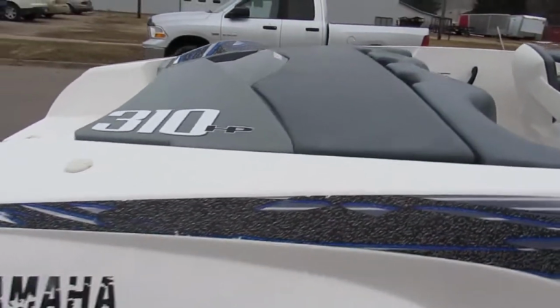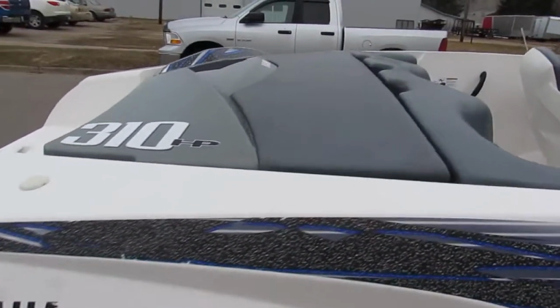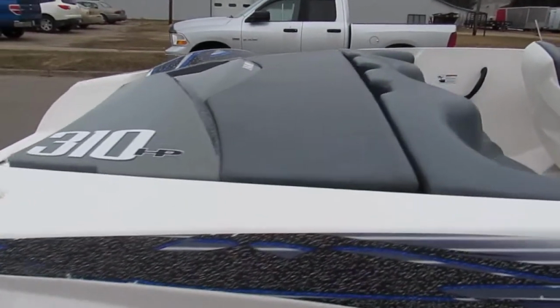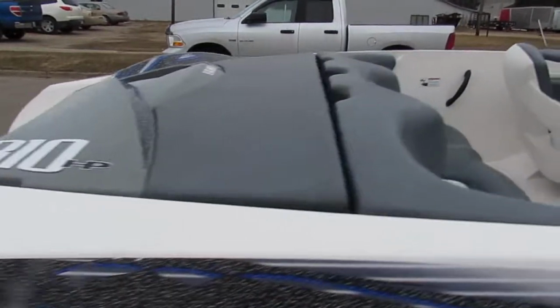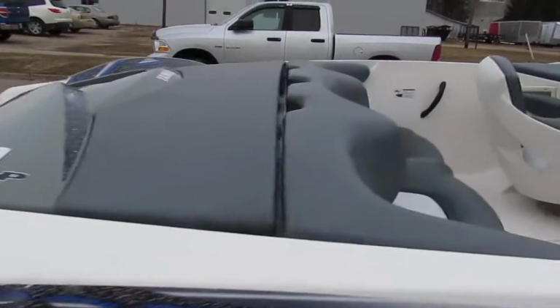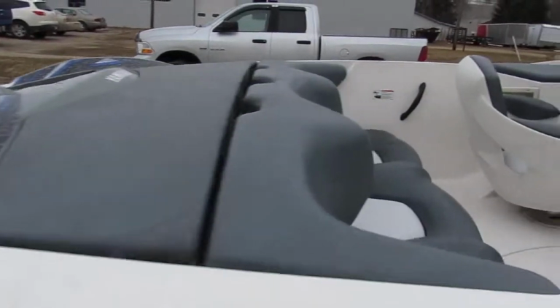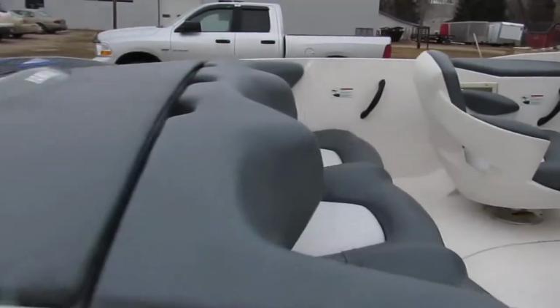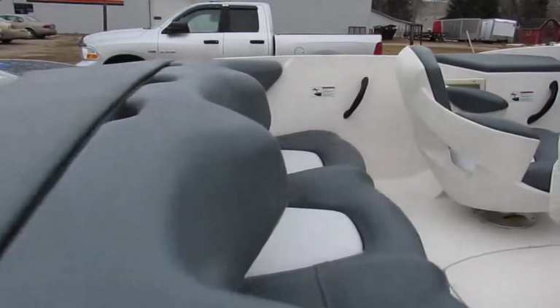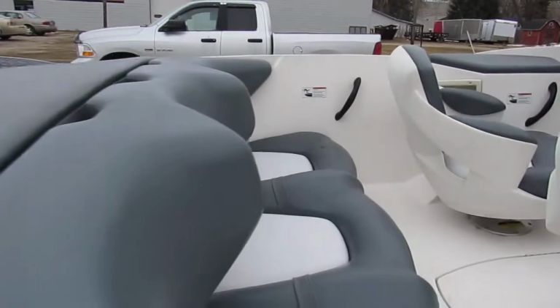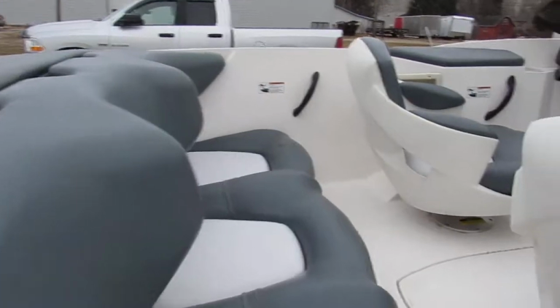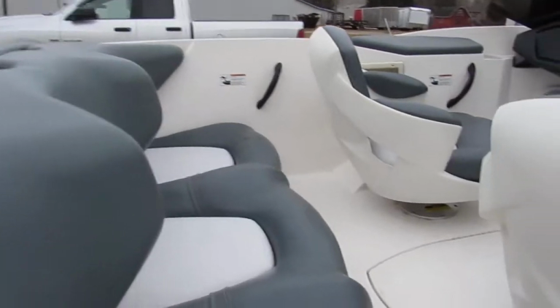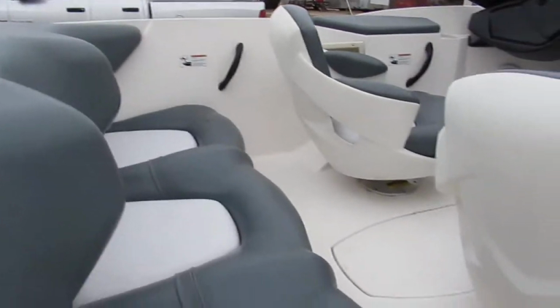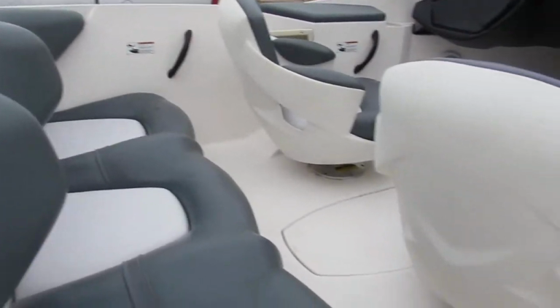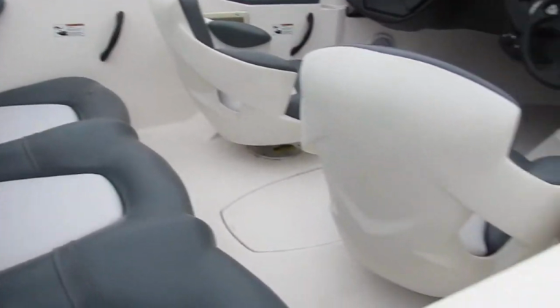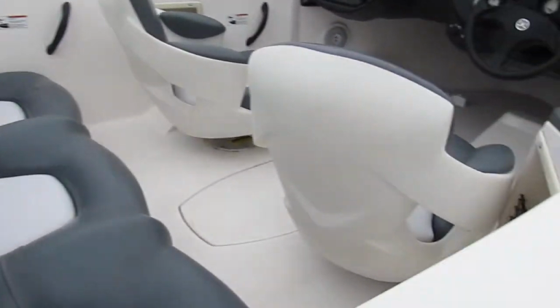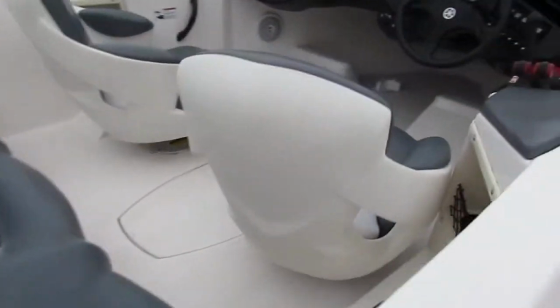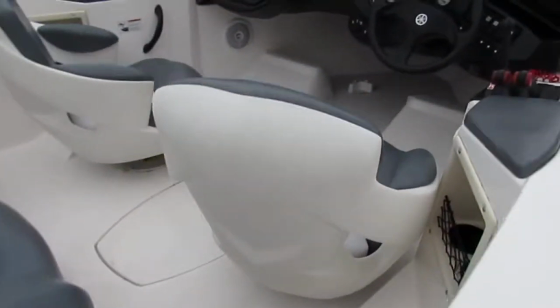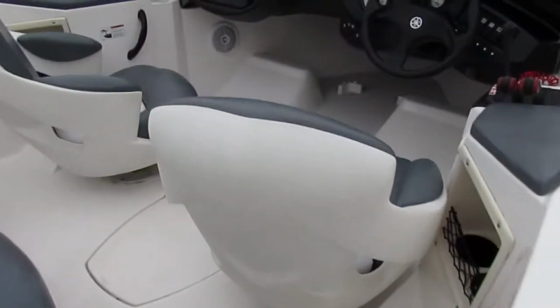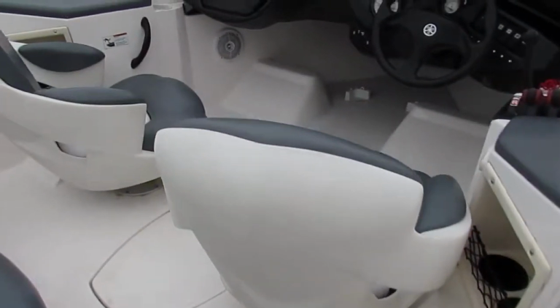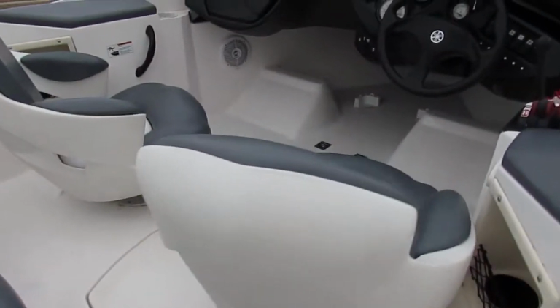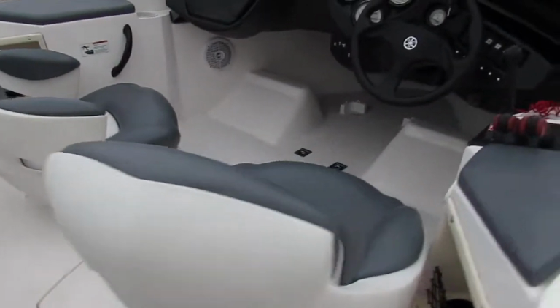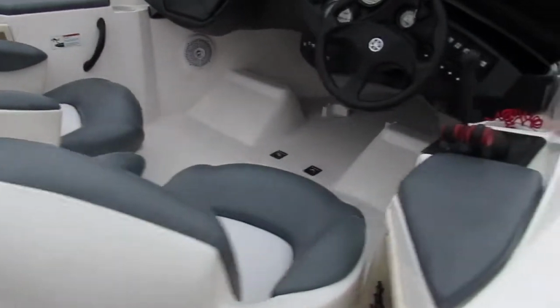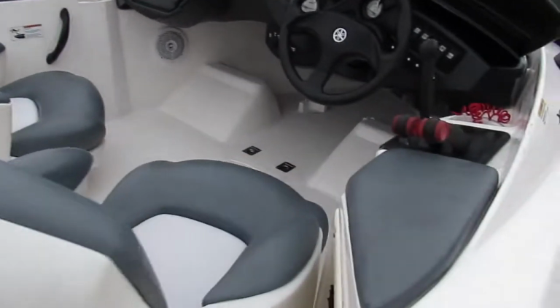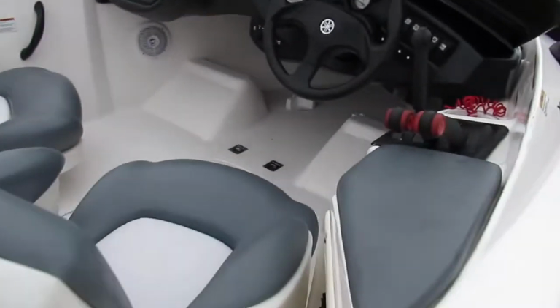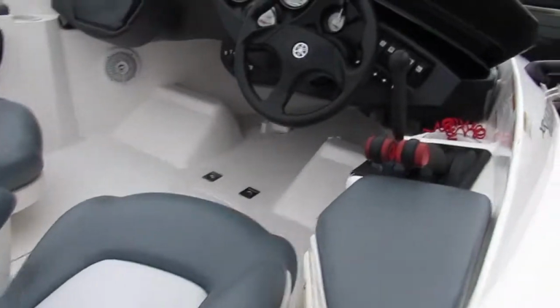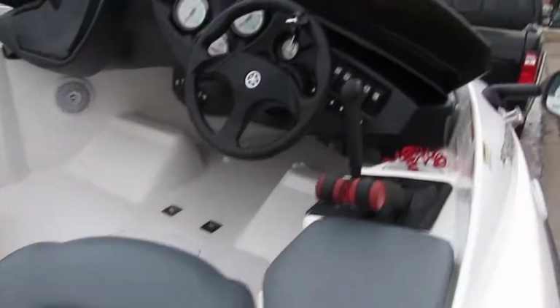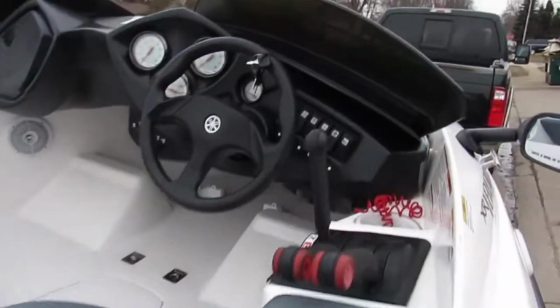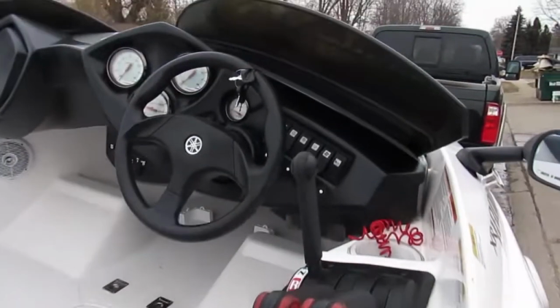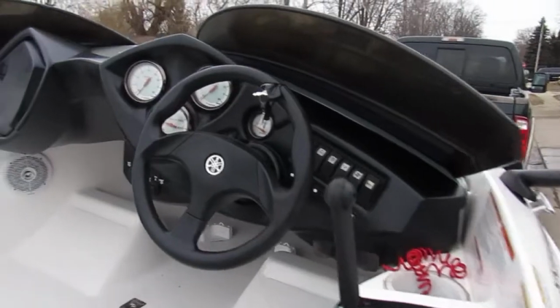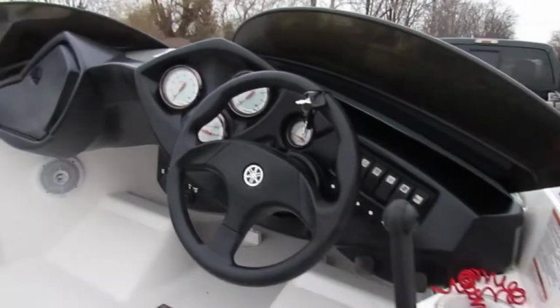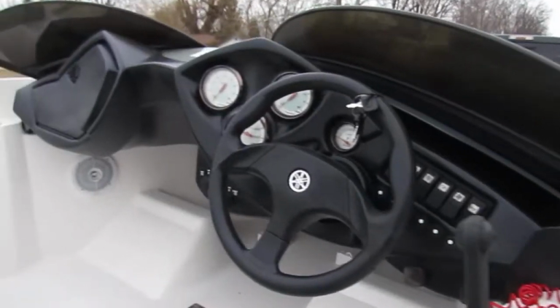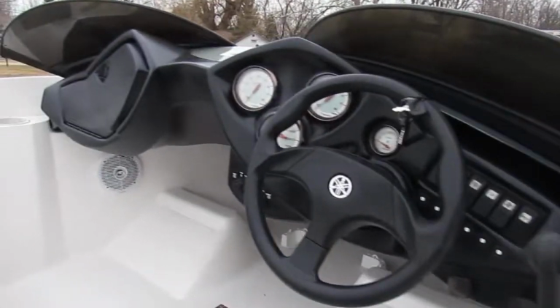It's a 2001 Yamaha XR 1800 jet boat. We got this thing priced right at $8,500. Won't be here long.